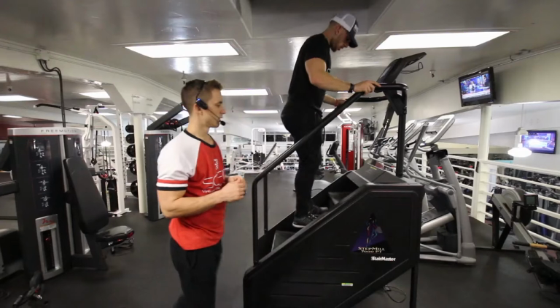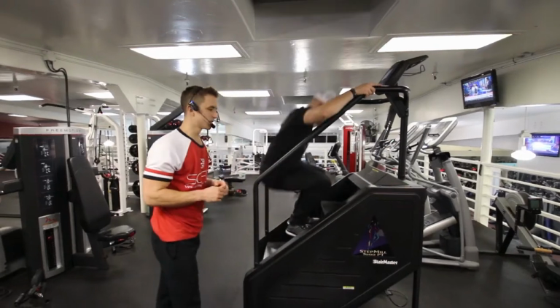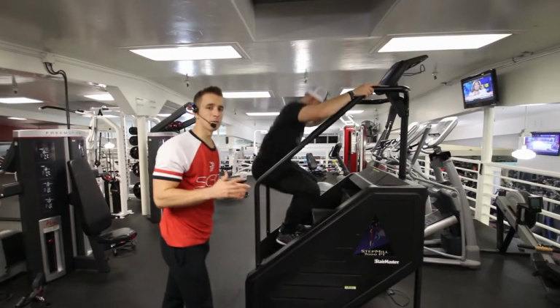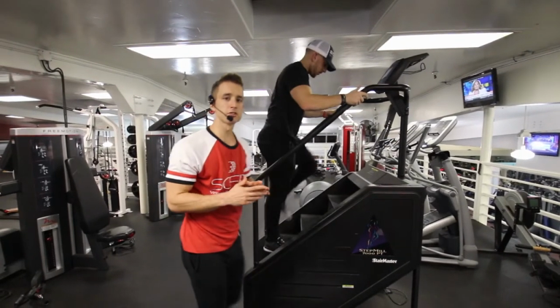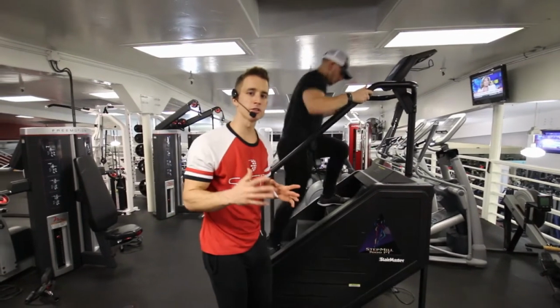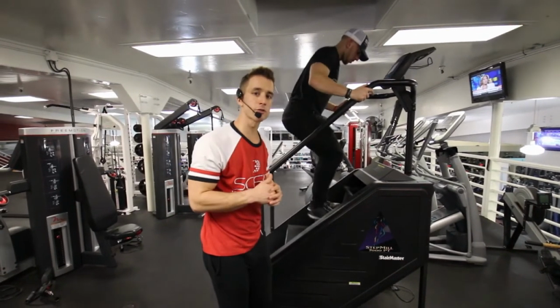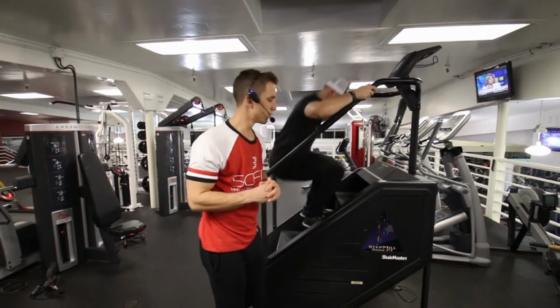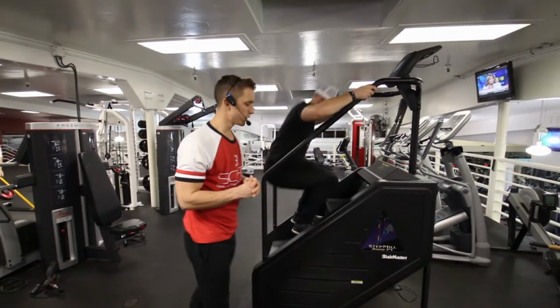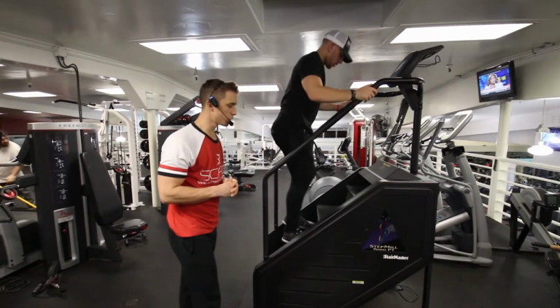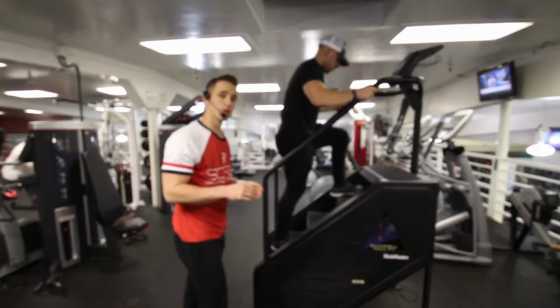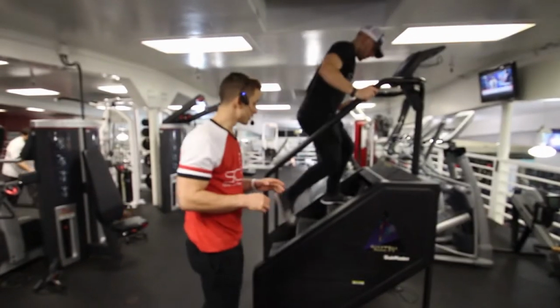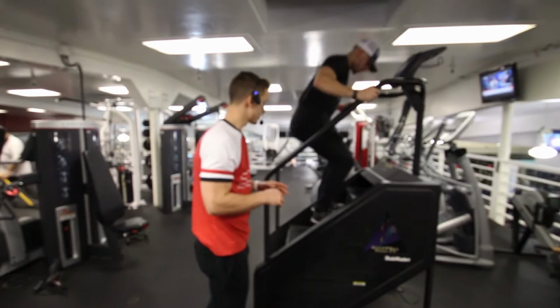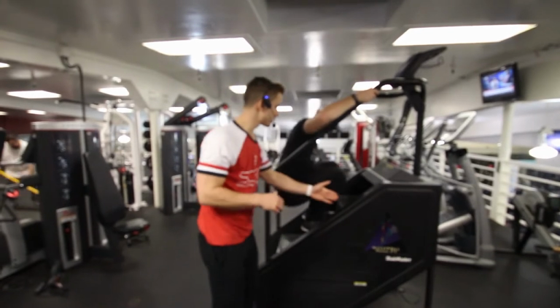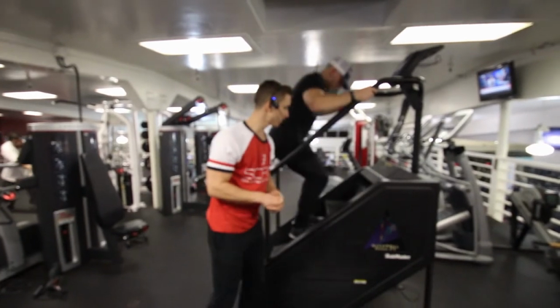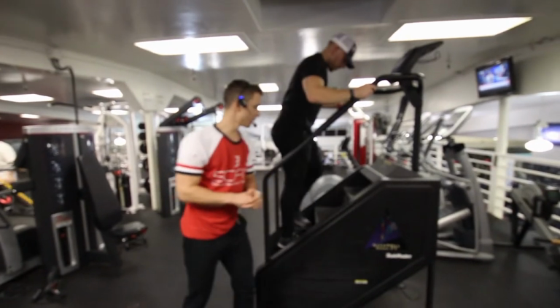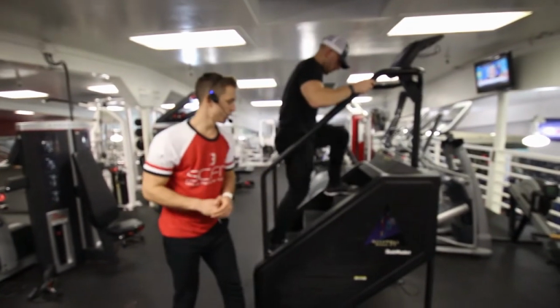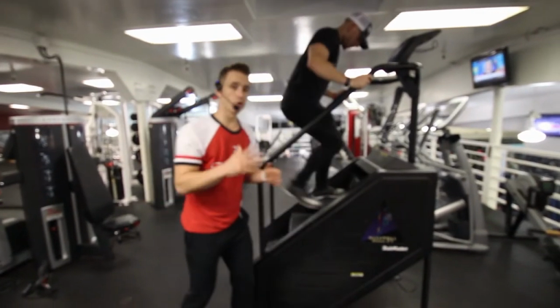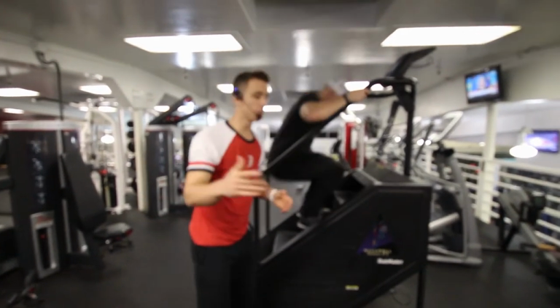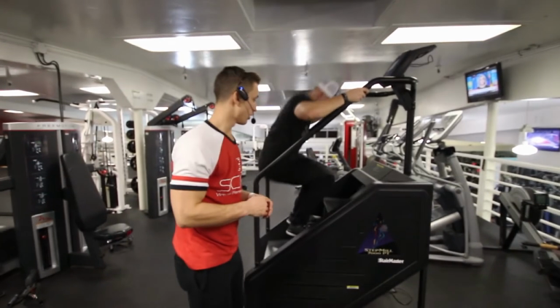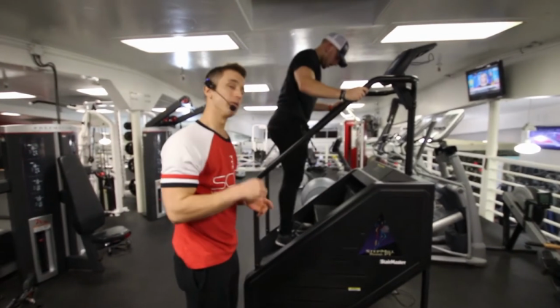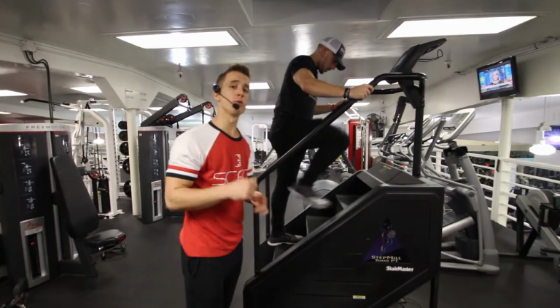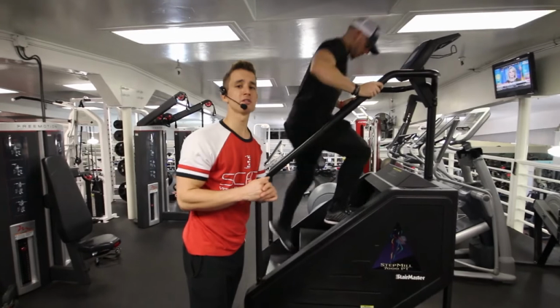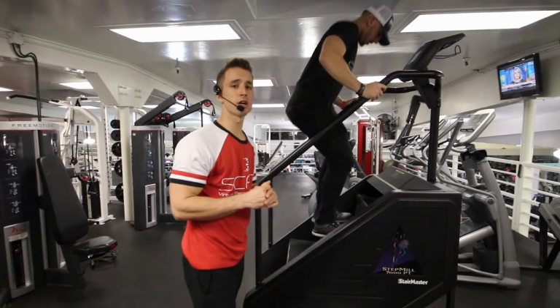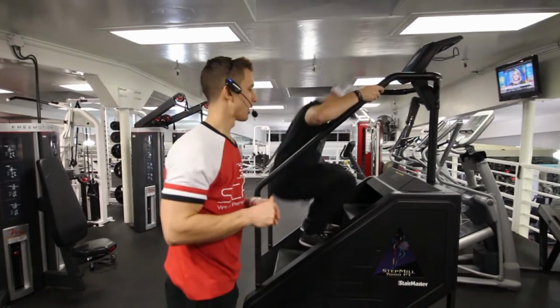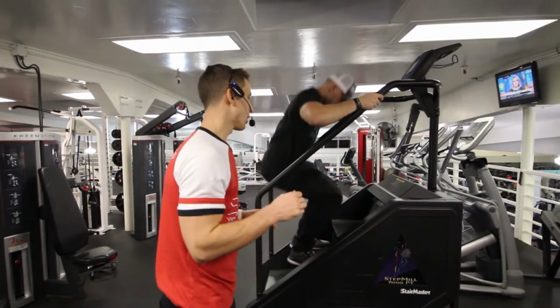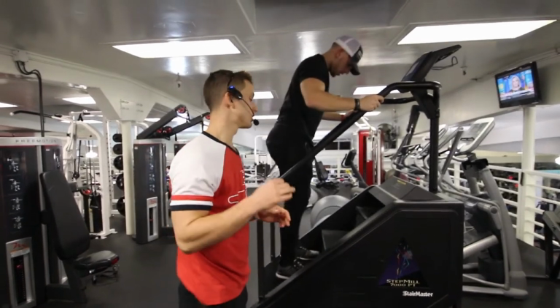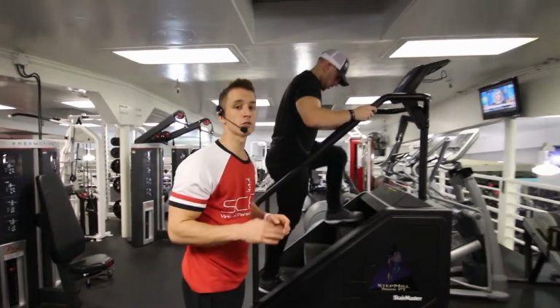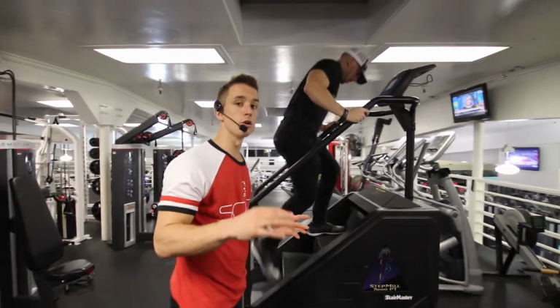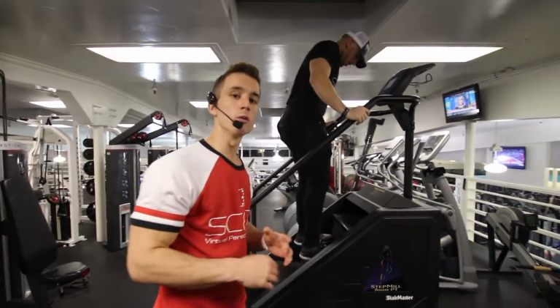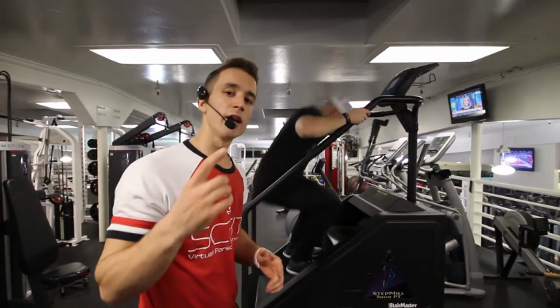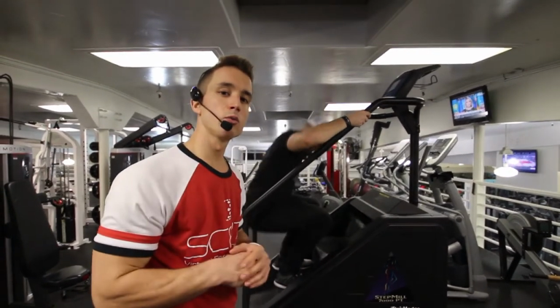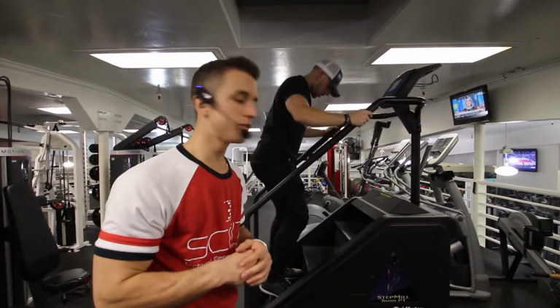This is a Stairmaster single step and squat. He's going to skip one stair and go right into his squat. It's very important on this exercise that you have the Stairmaster on a low level — anything between one and two.